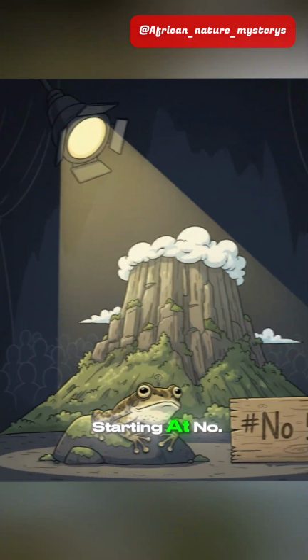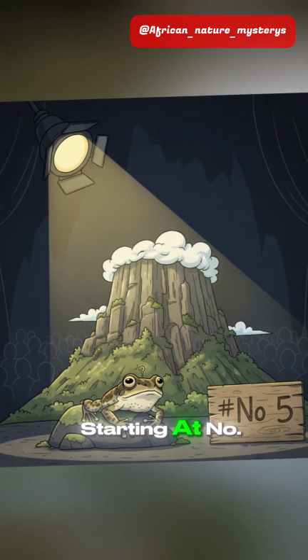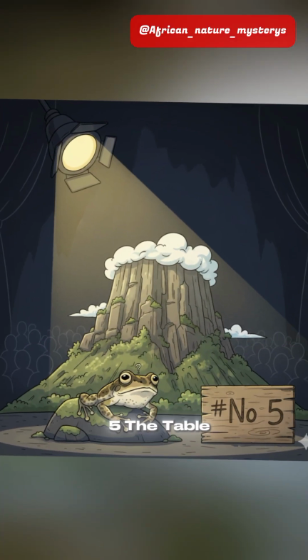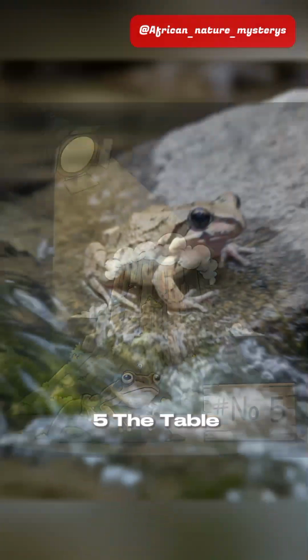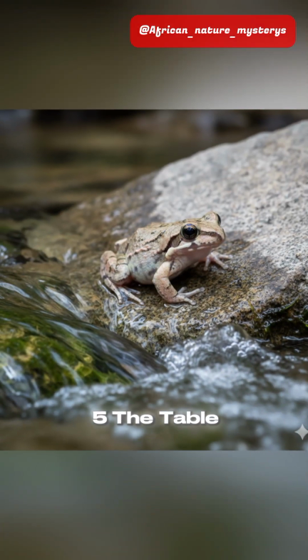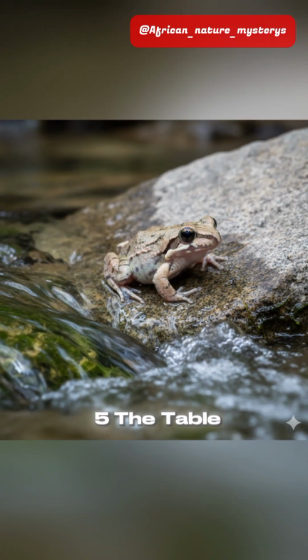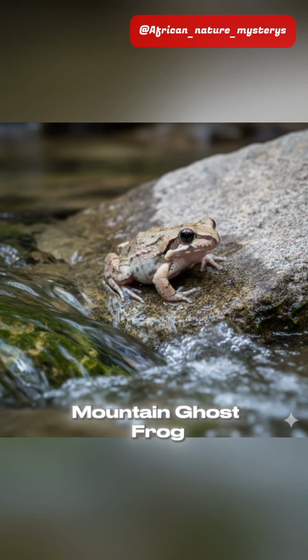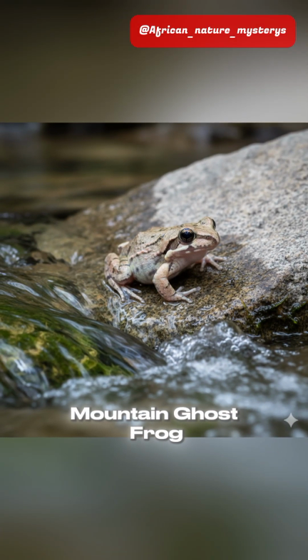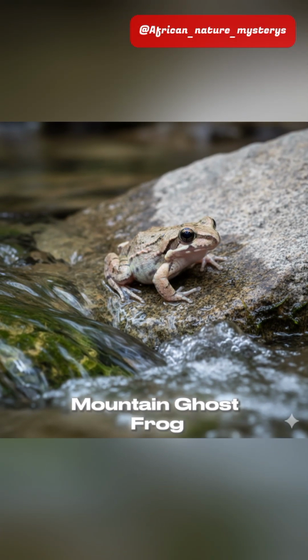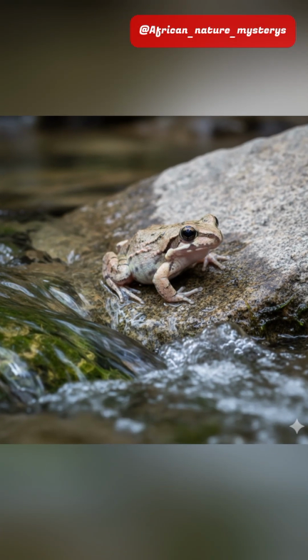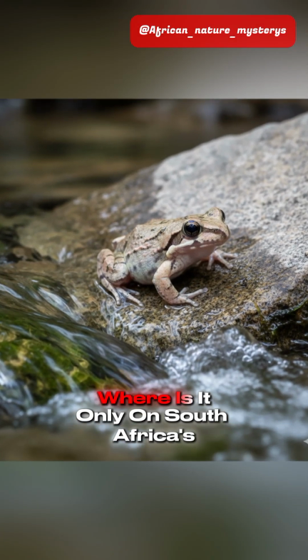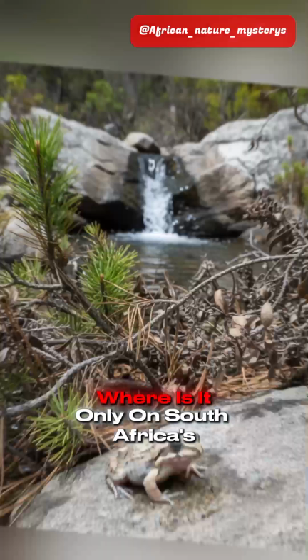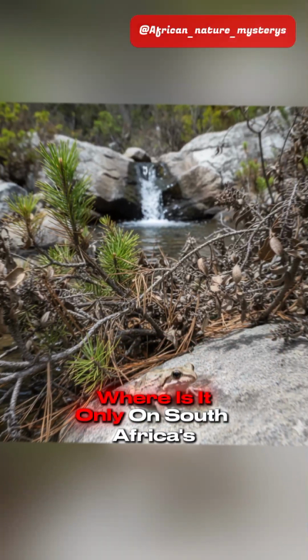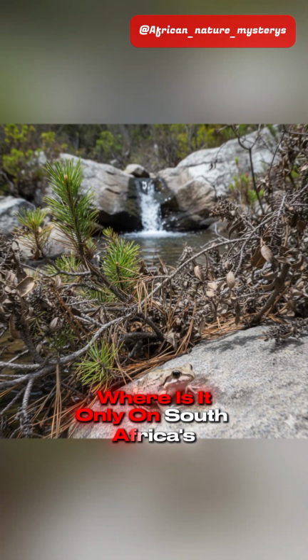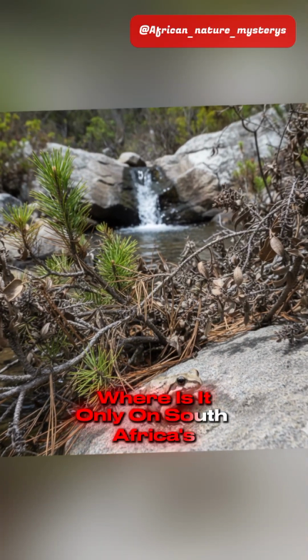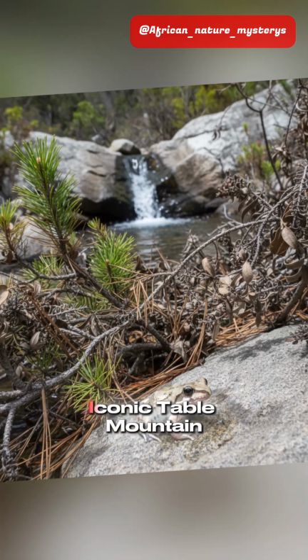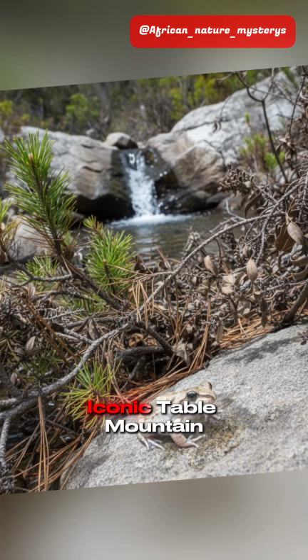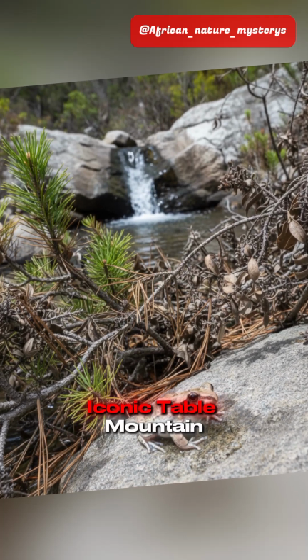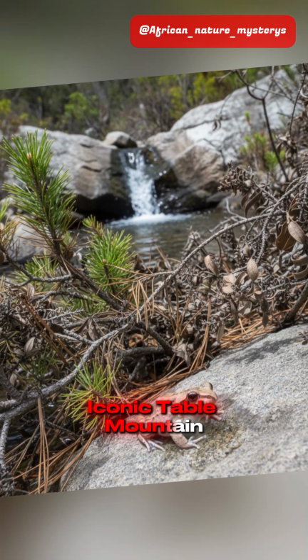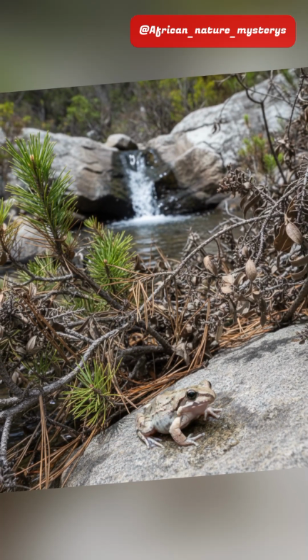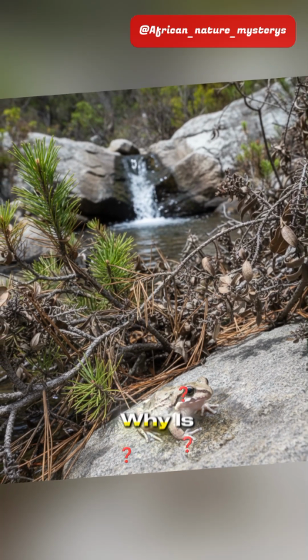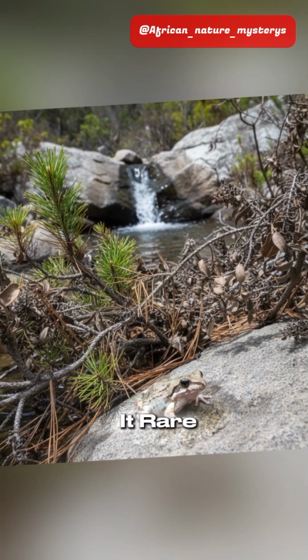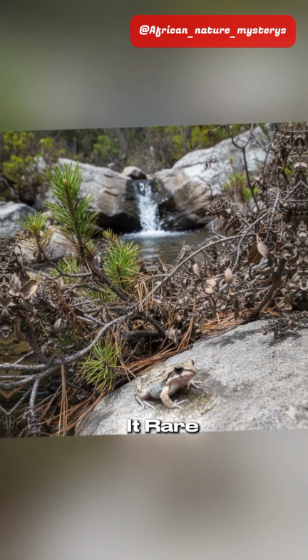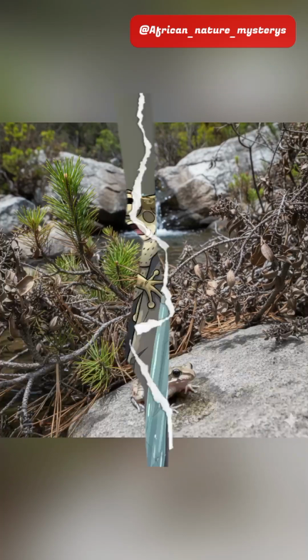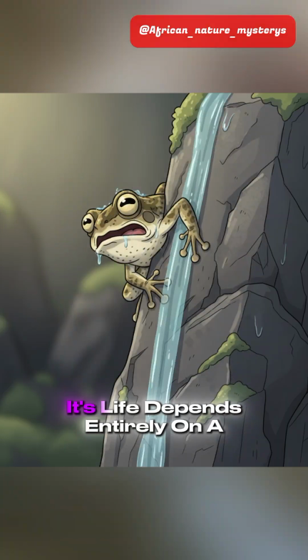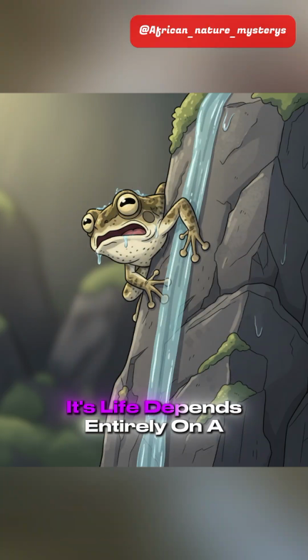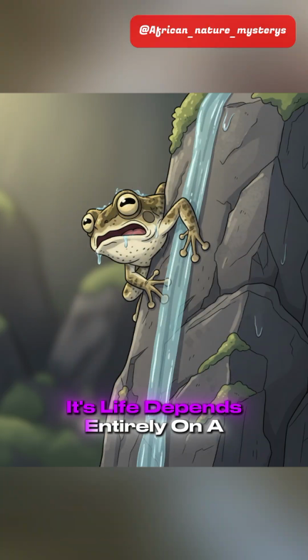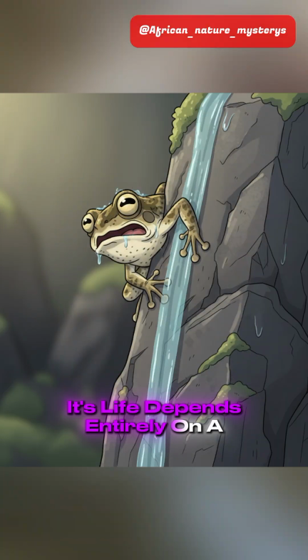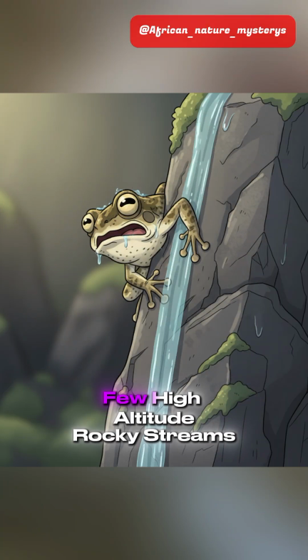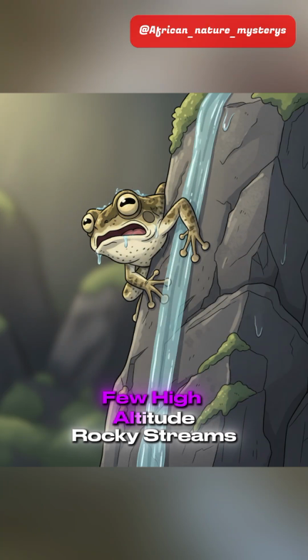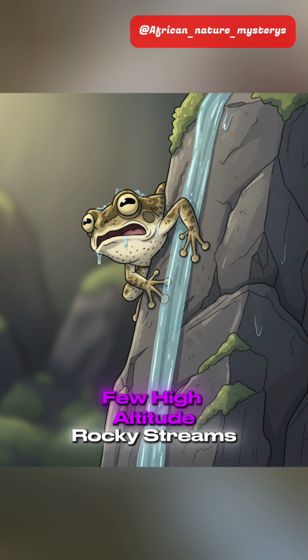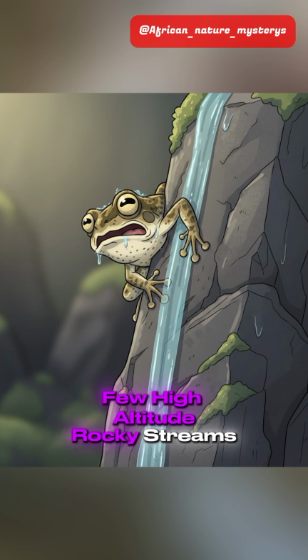Starting at number five: the Table Mountain Ghost Frog. Where is it? Only on South Africa's iconic Table Mountain. Why is it rare? Its life depends entirely on a few high-altitude rocky streams.